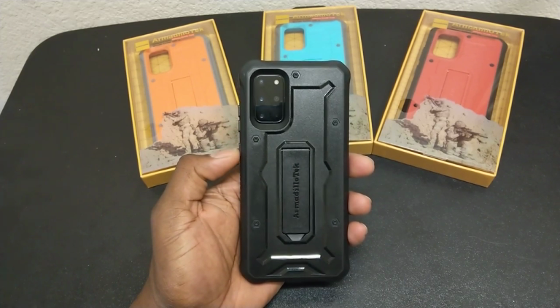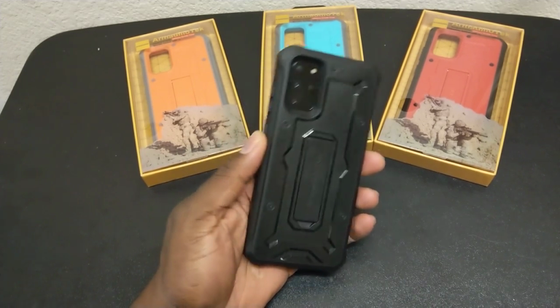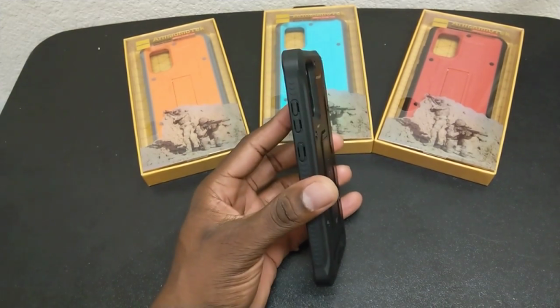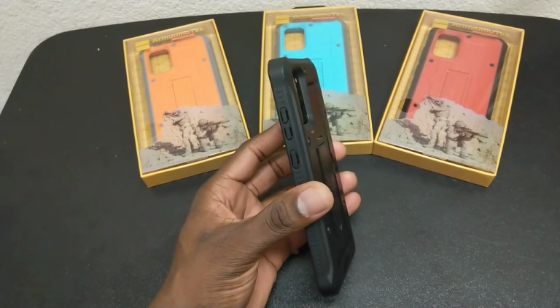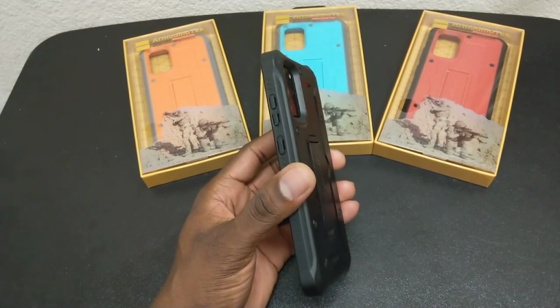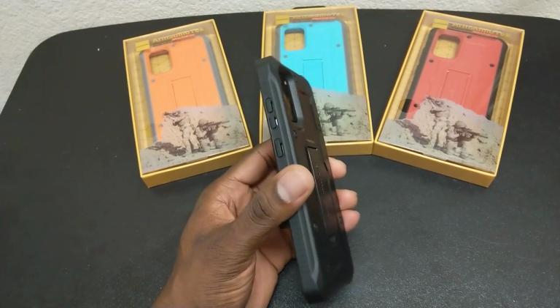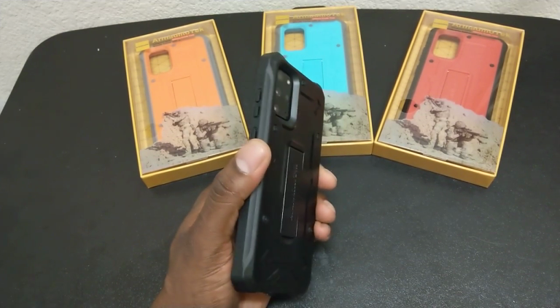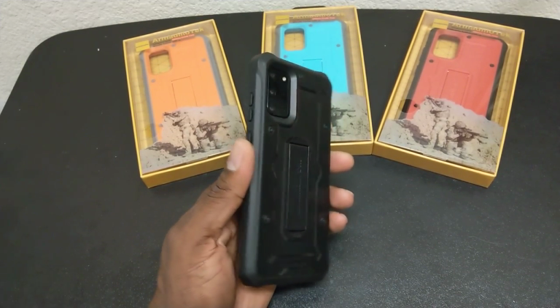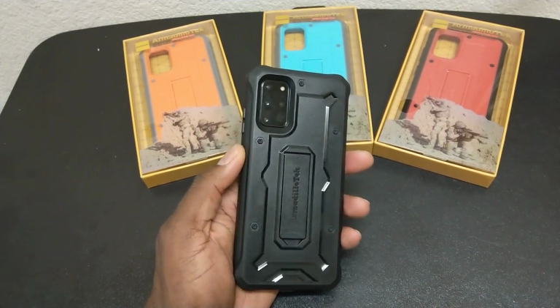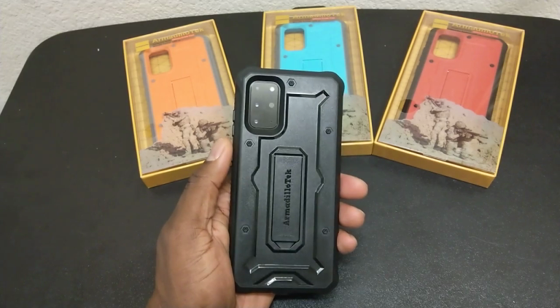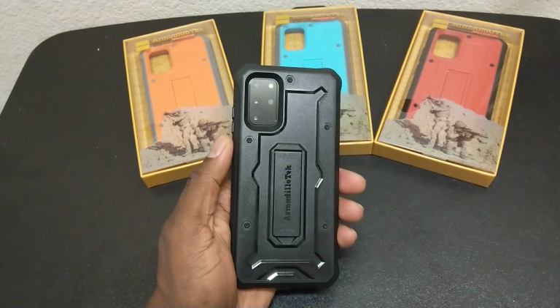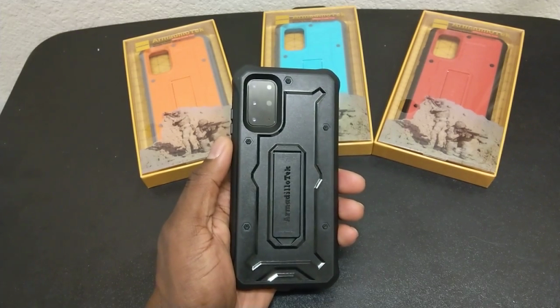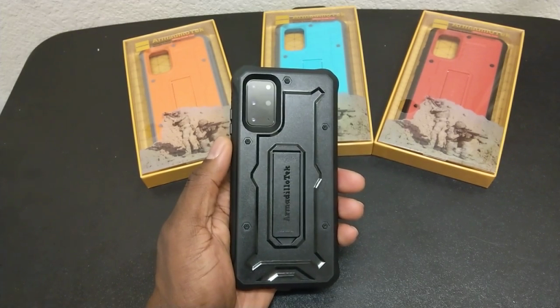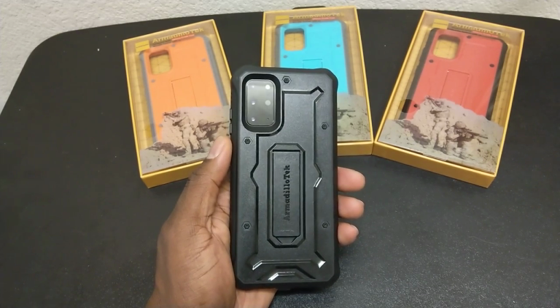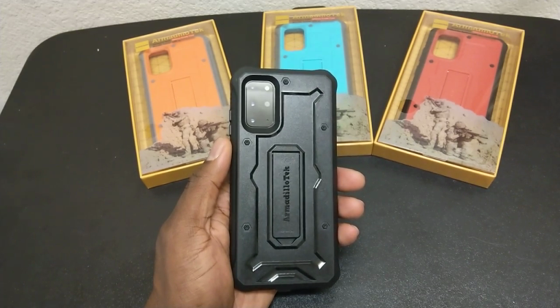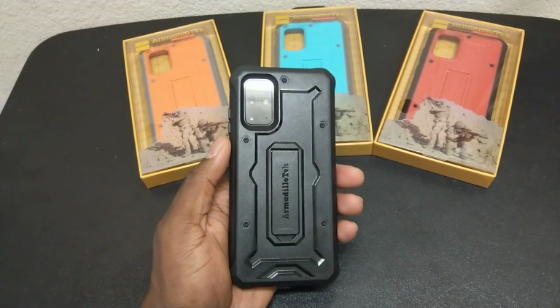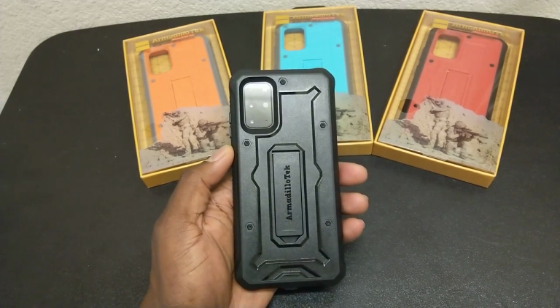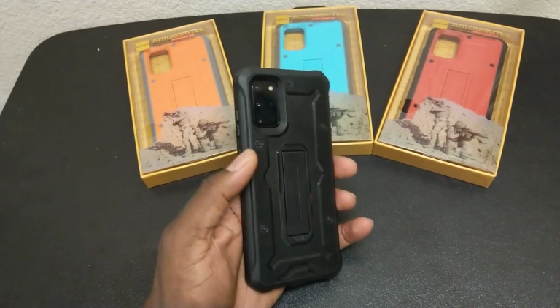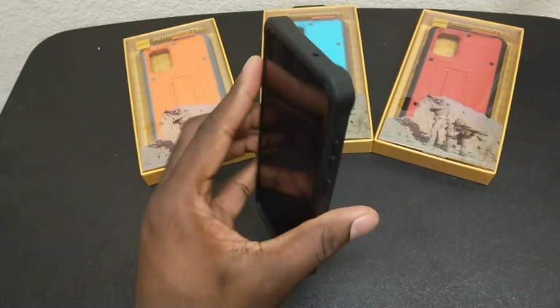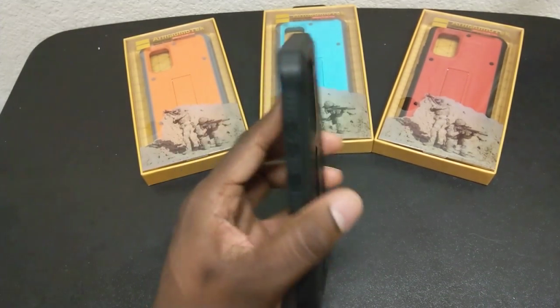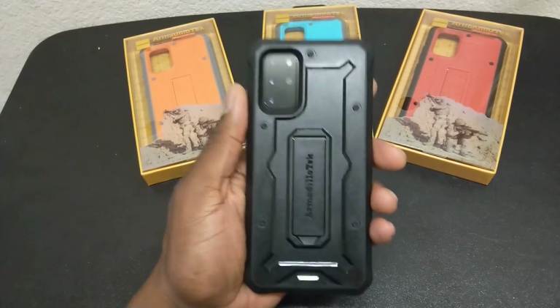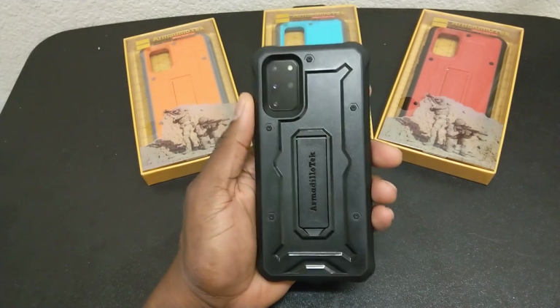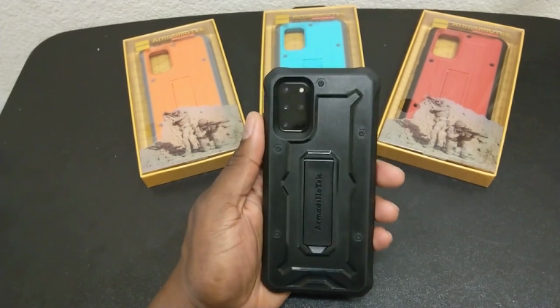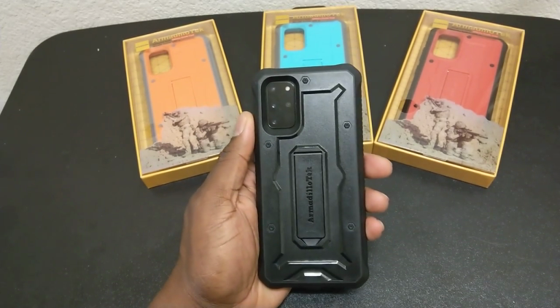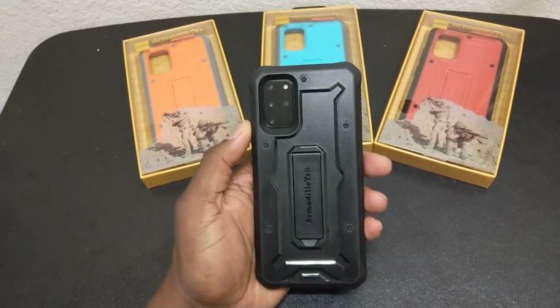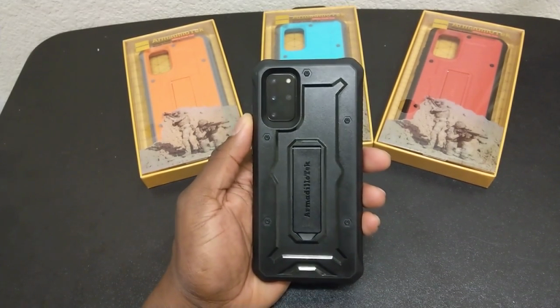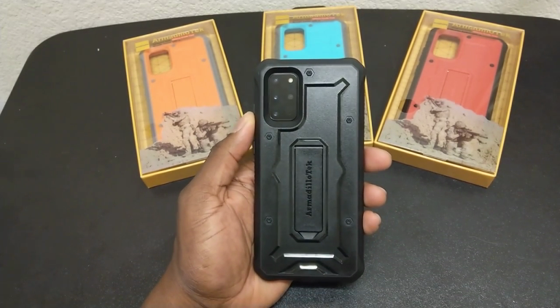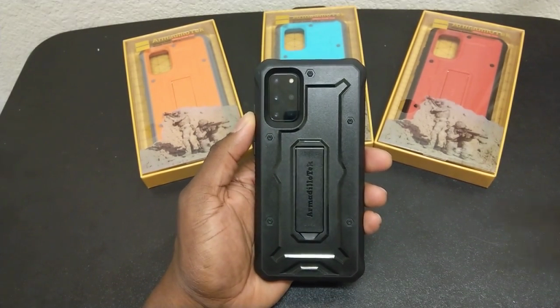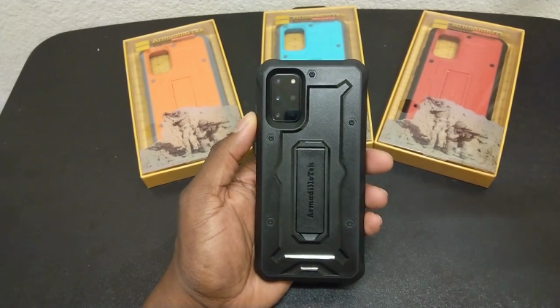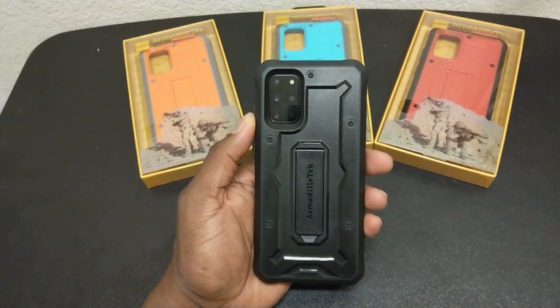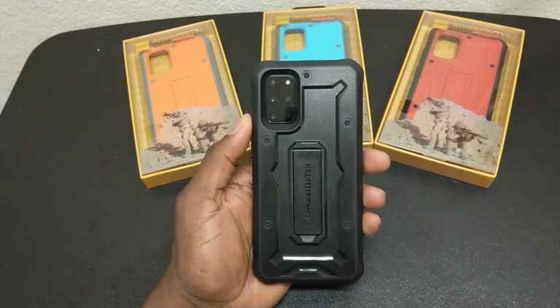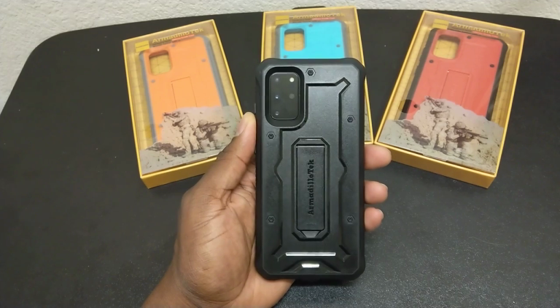Lots of protection here for your Galaxy S20 Plus. I'm sure he has this for the Ultra and the Galaxy S20 as well — just hit Amazon up and search Armadillo Tech Galaxy S20 and you will find all of these cases. It's your man J — hope you guys enjoy. Shout out to Carl for hooking up the cases. God bless.